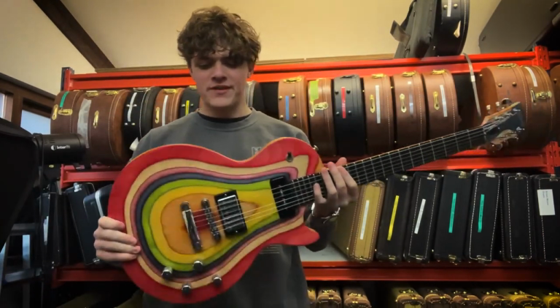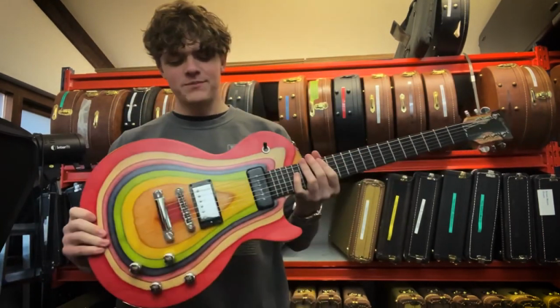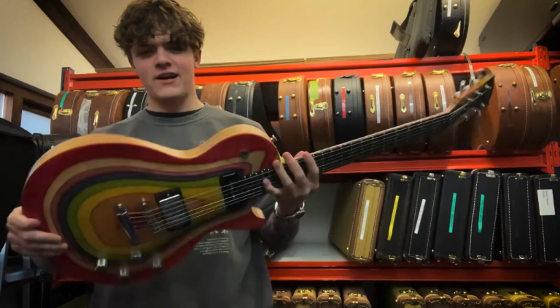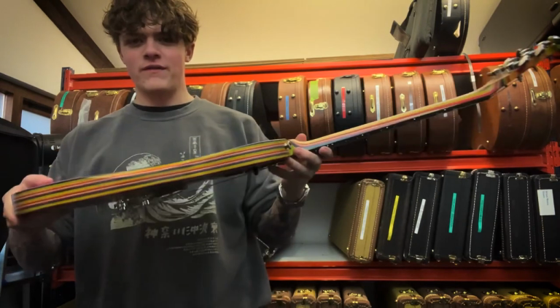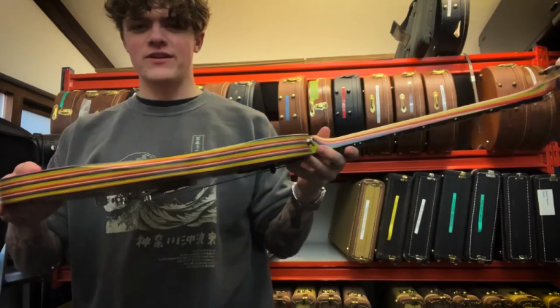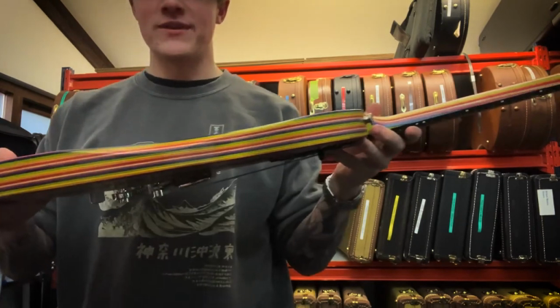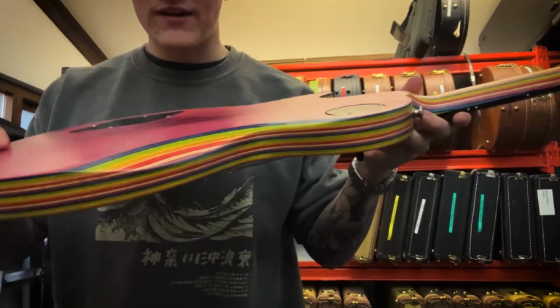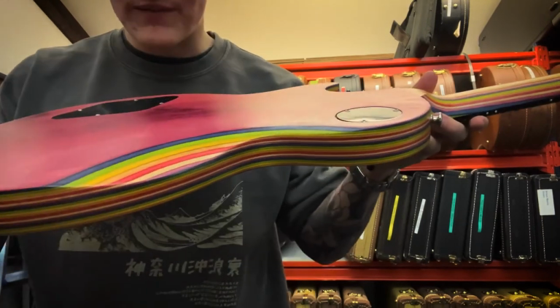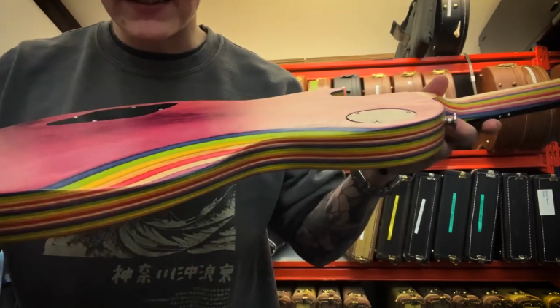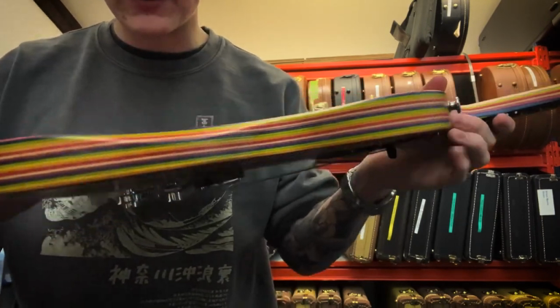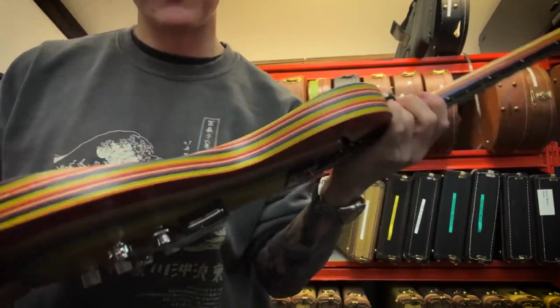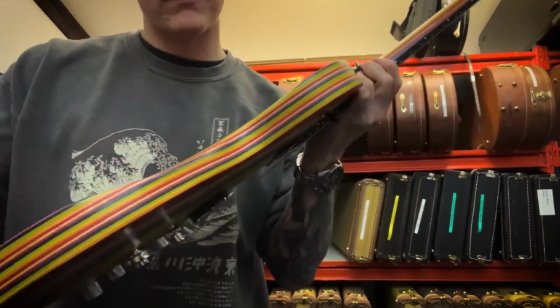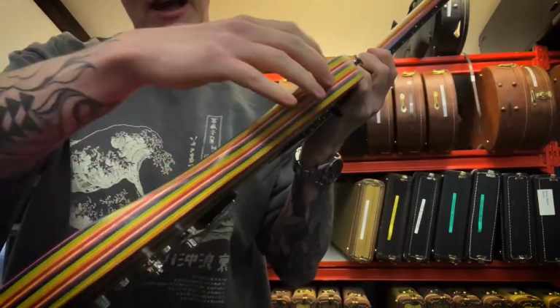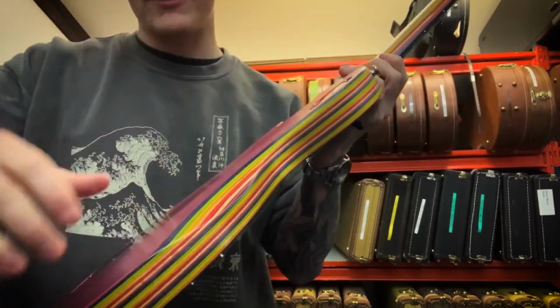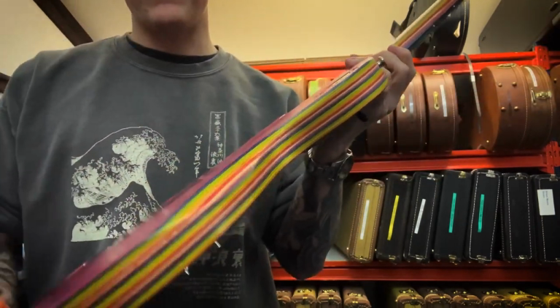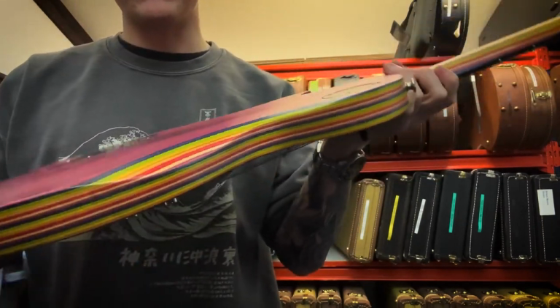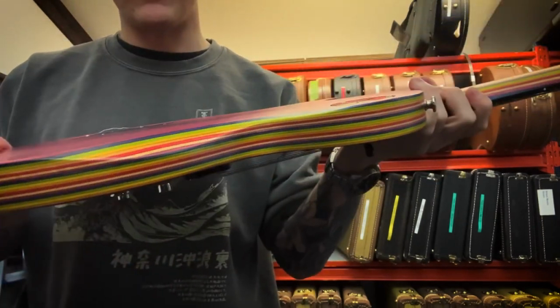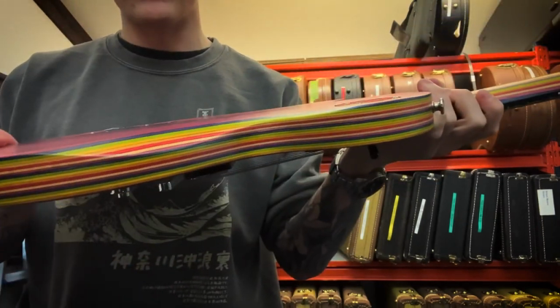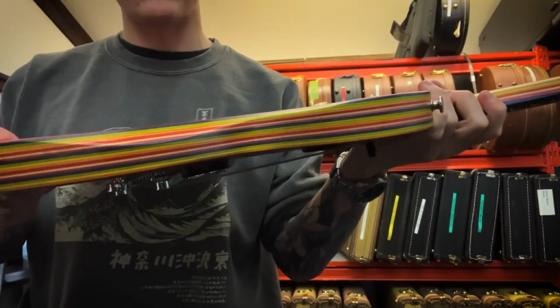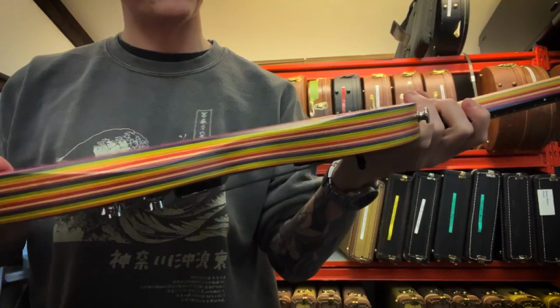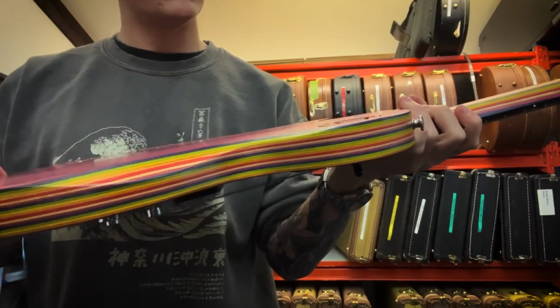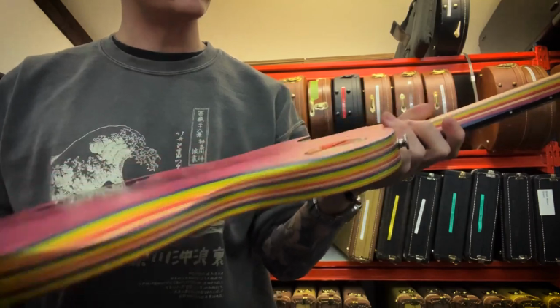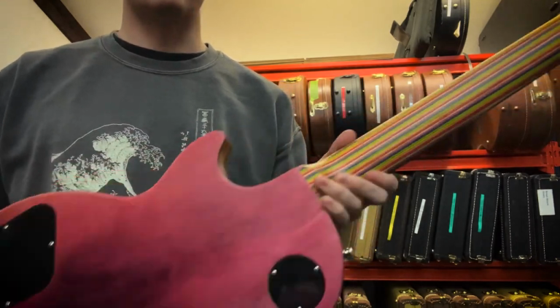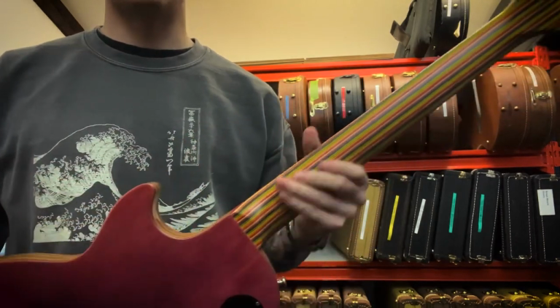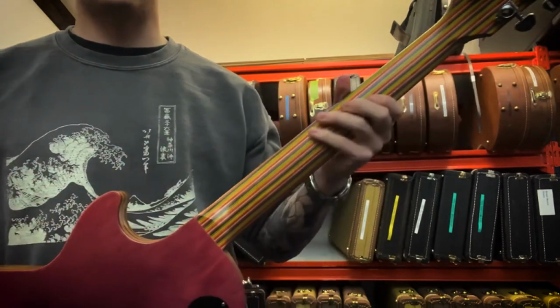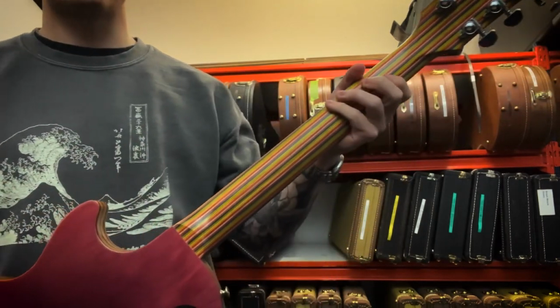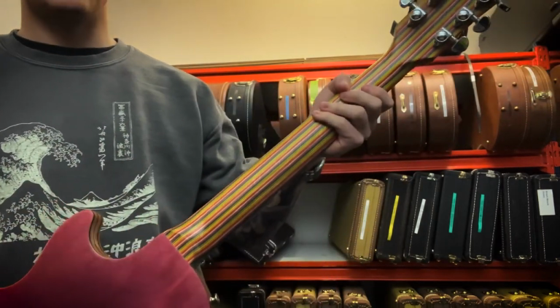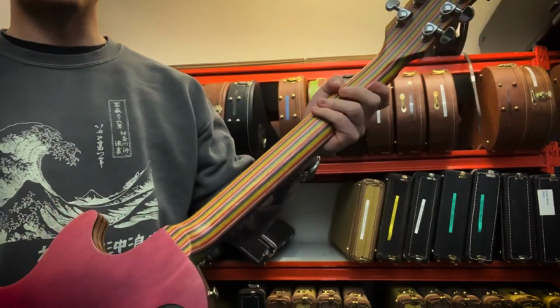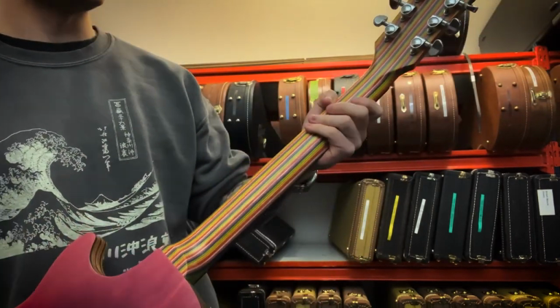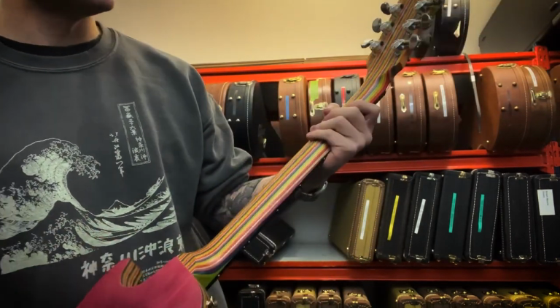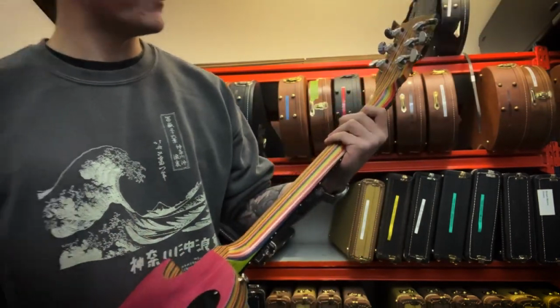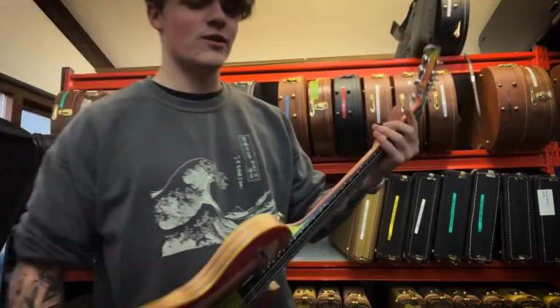This is made out of a very unique way of making guitars. It's basically laminated thin pieces of hardwood that are colored, so it gives this kind of rainbow effect. It's called strato bonding, I've been told.